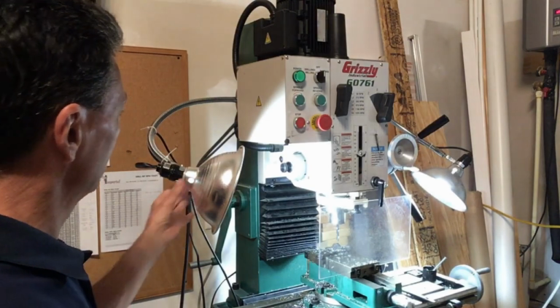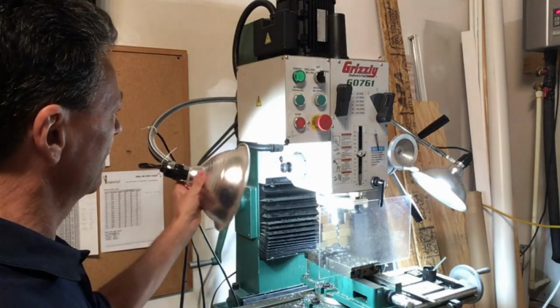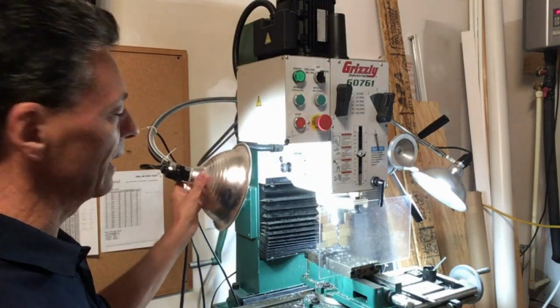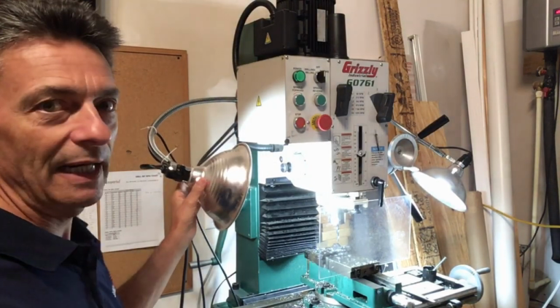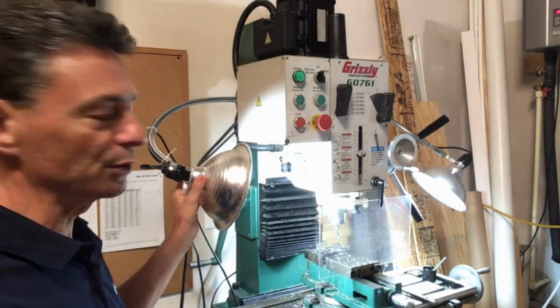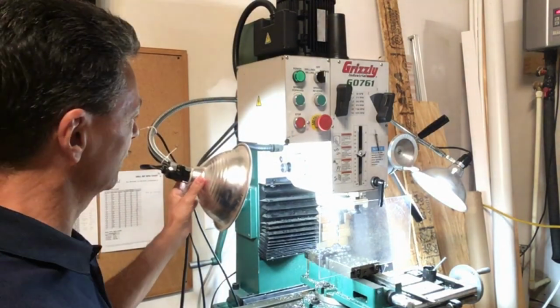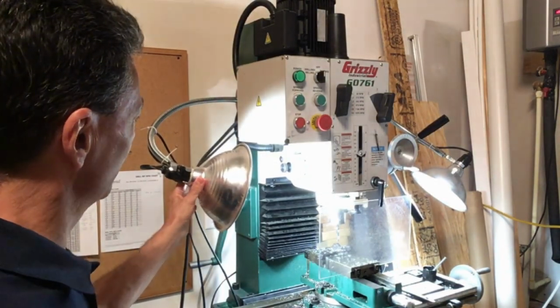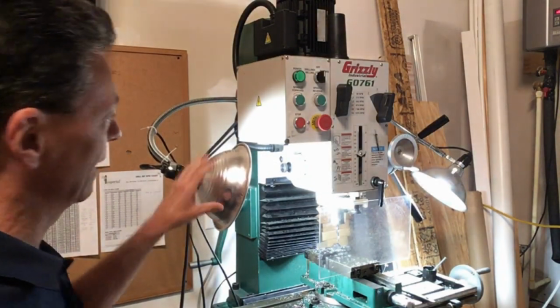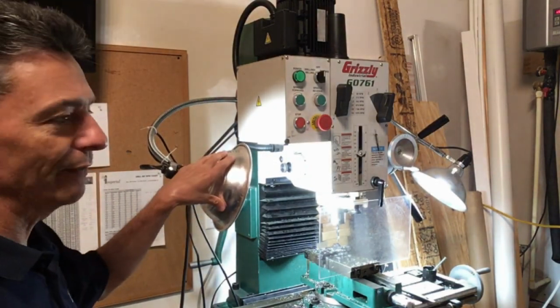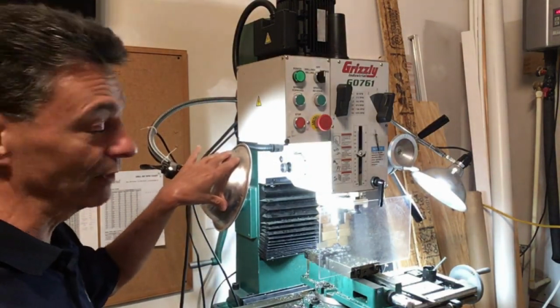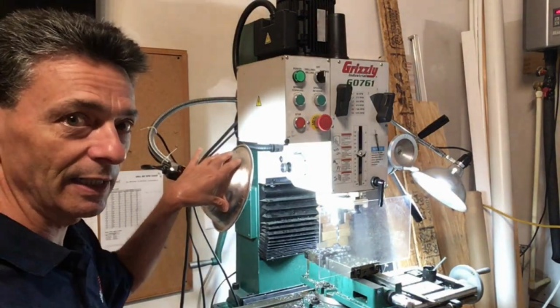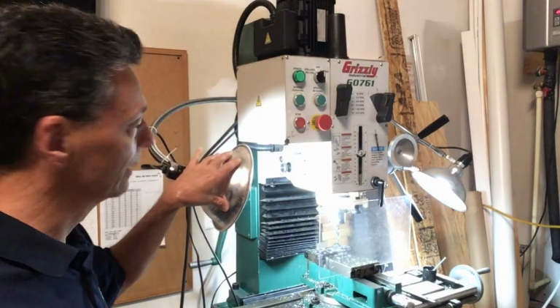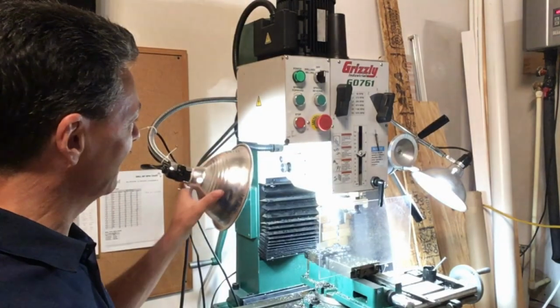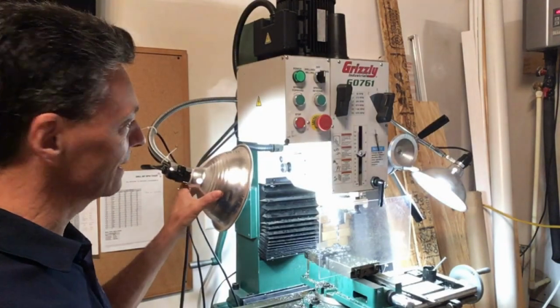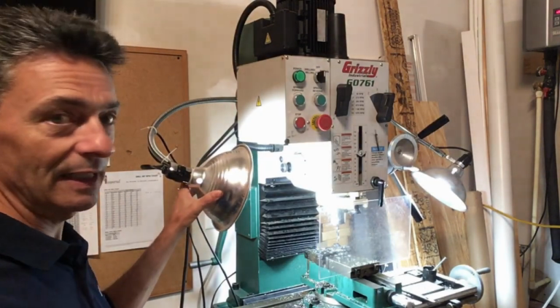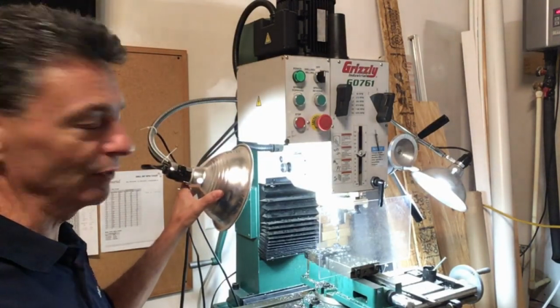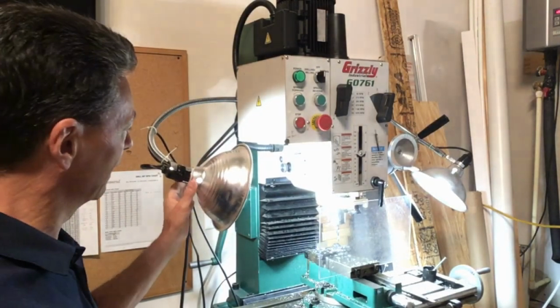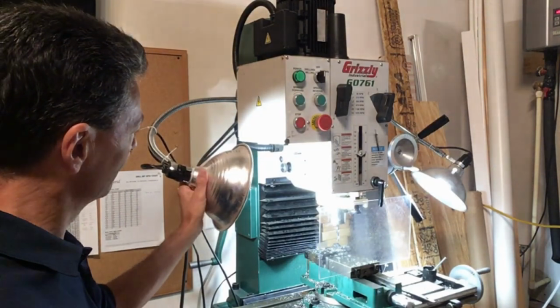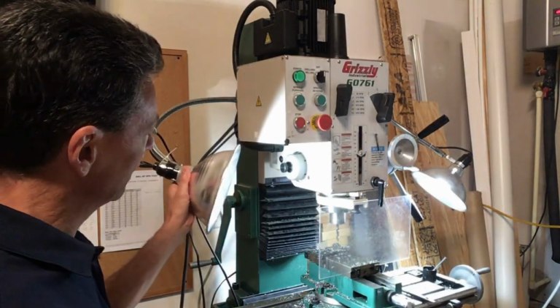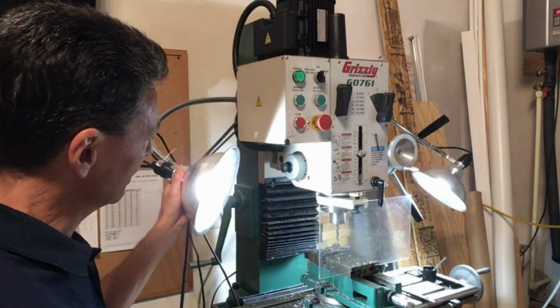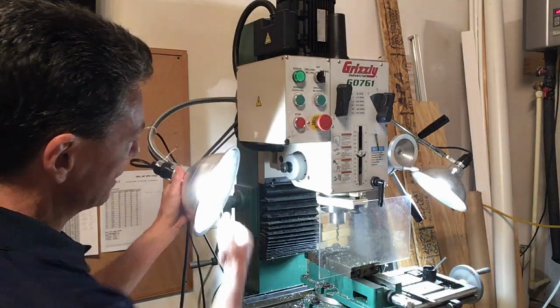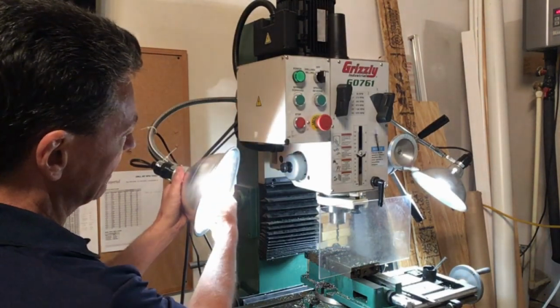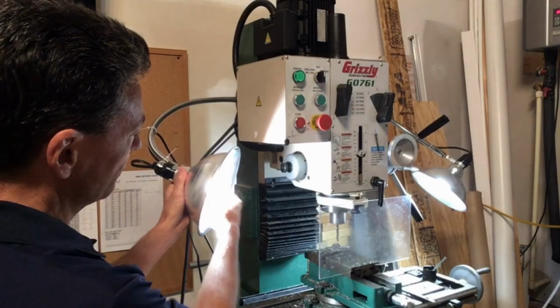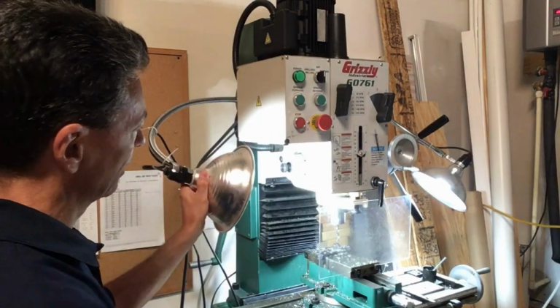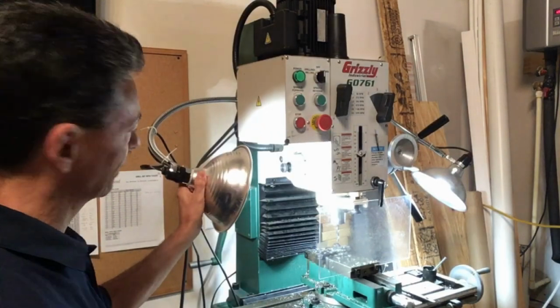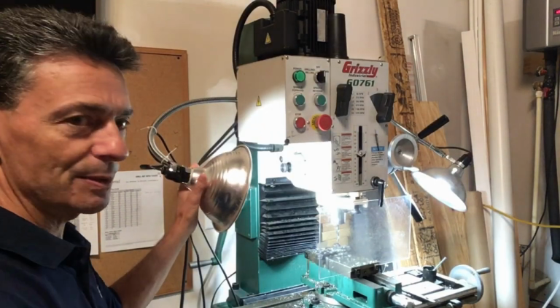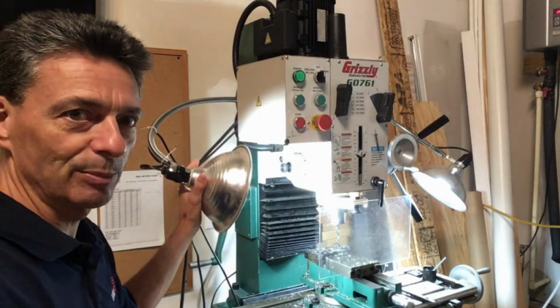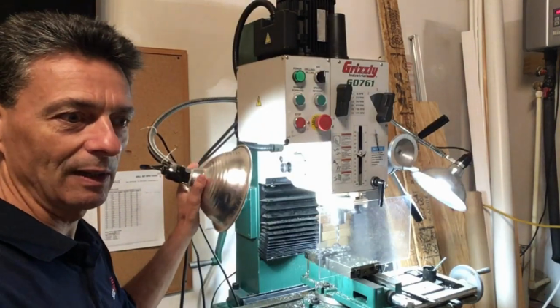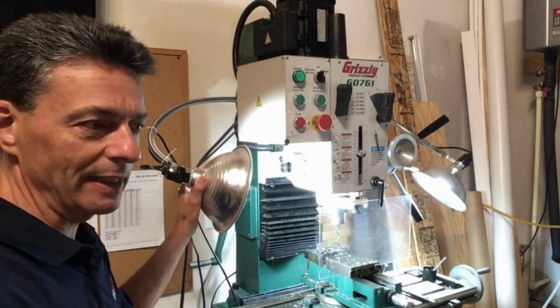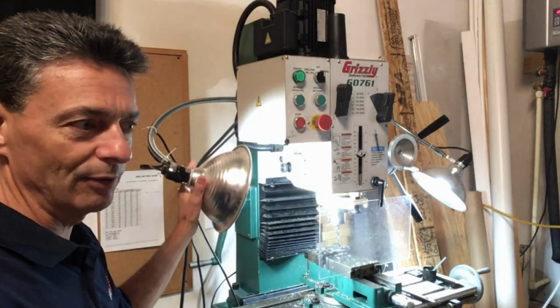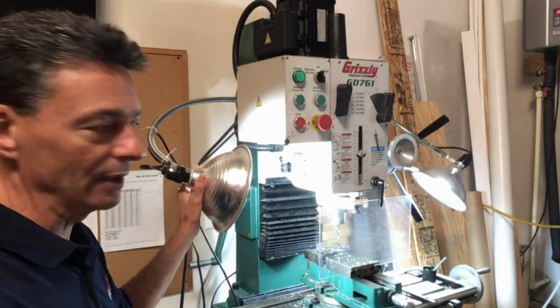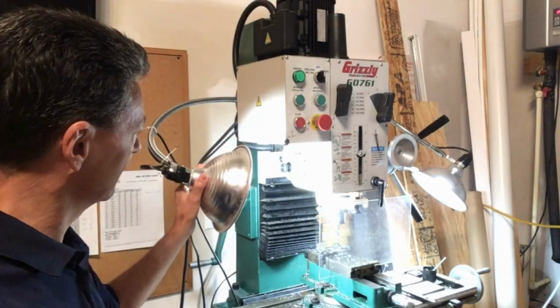This here is our eight and a half inch reflector lamp. We also have five and a half inch diameter and ten and a half inch diameter. We like to use LED light bulbs in our reflector lamps because they provide a lot of light and give off very little heat.